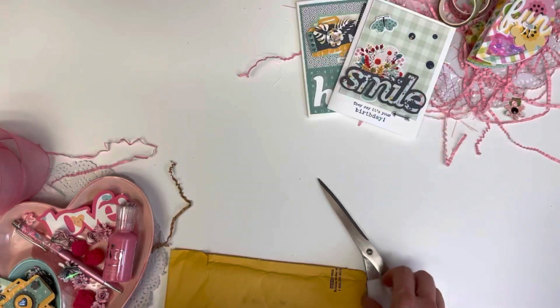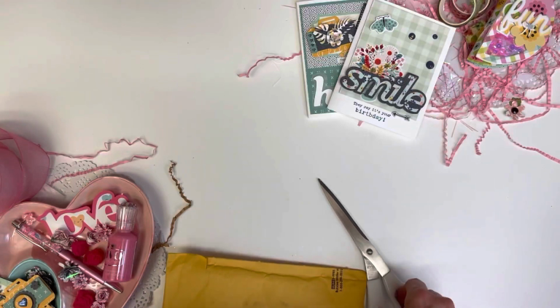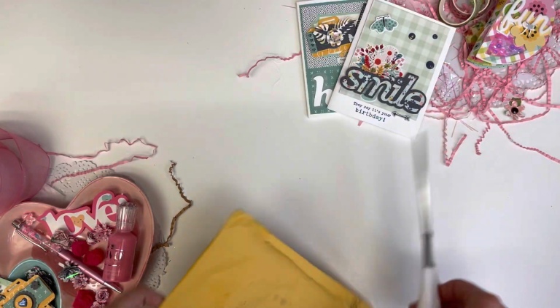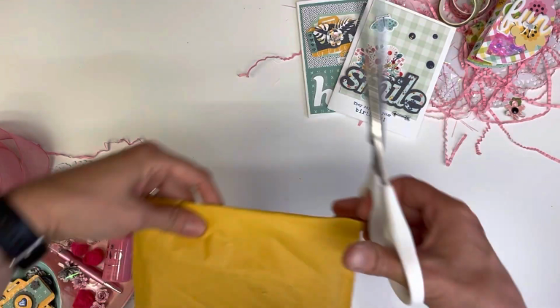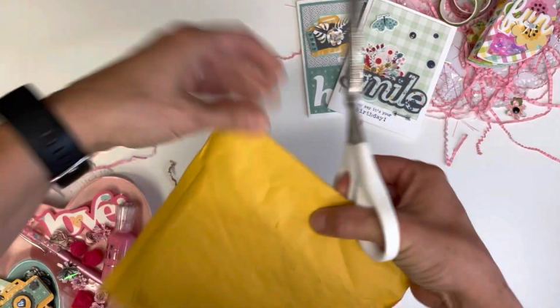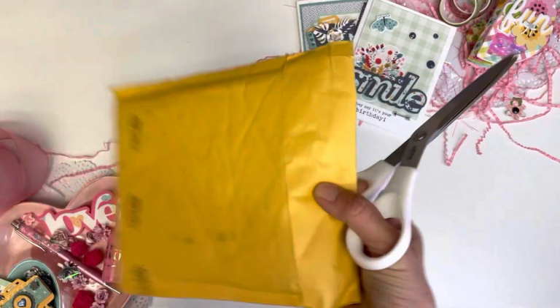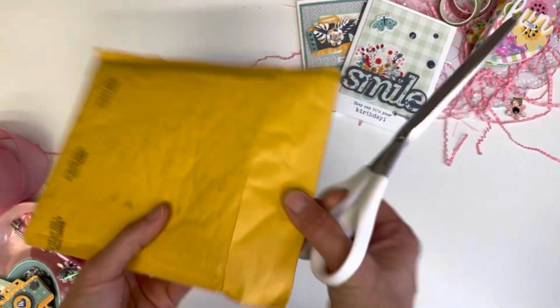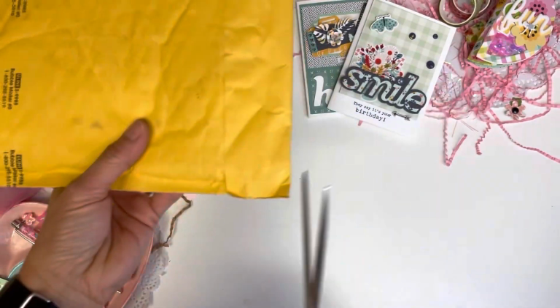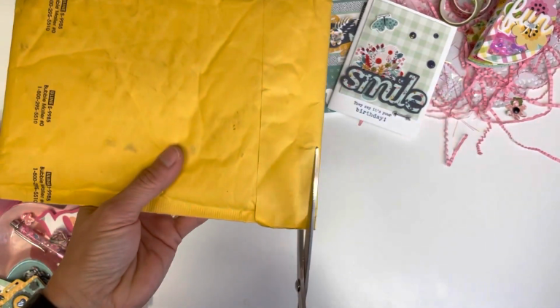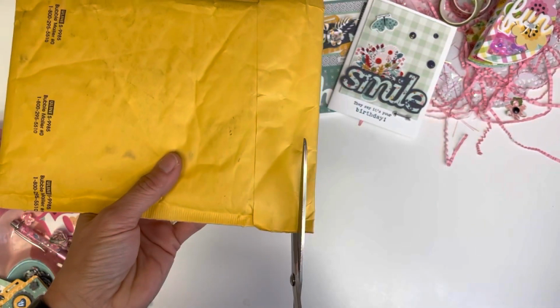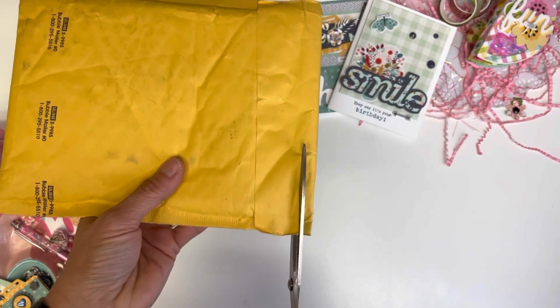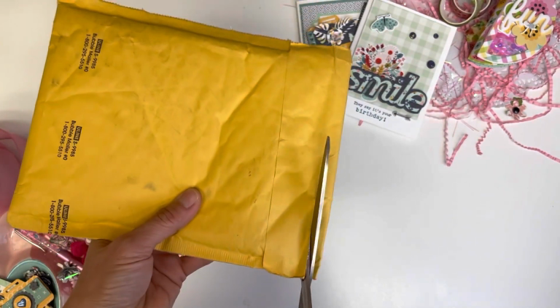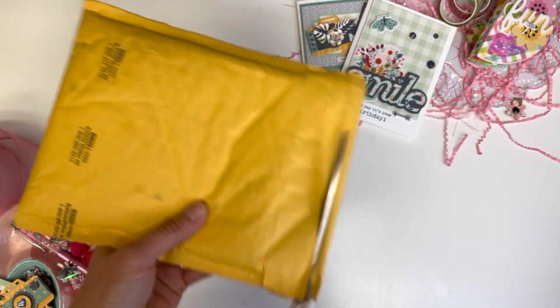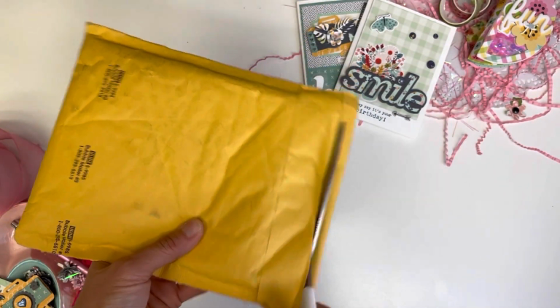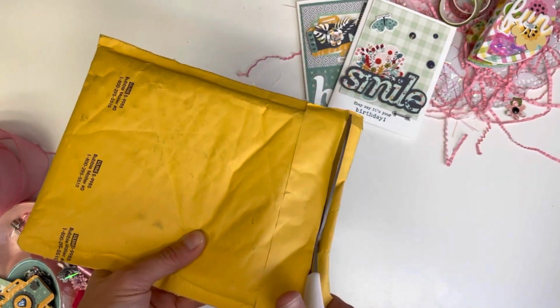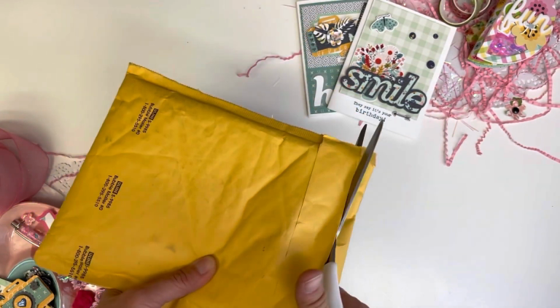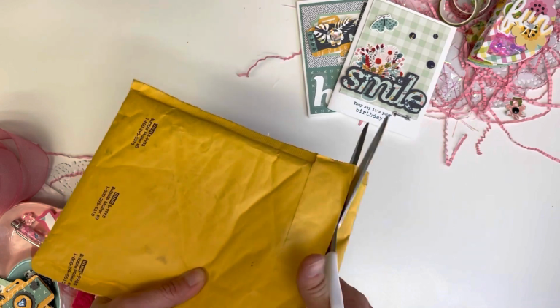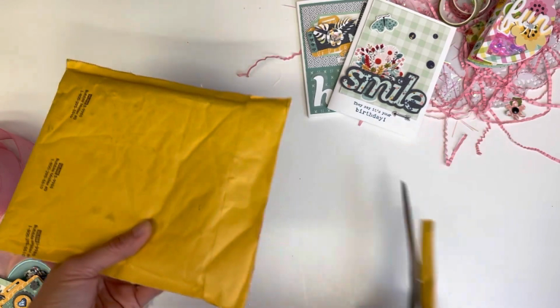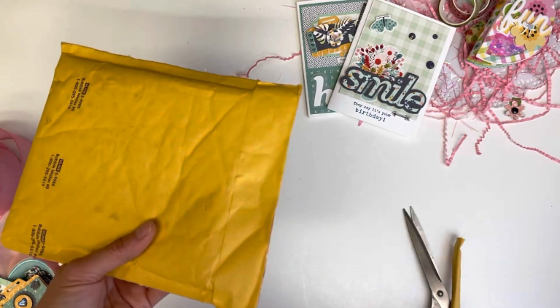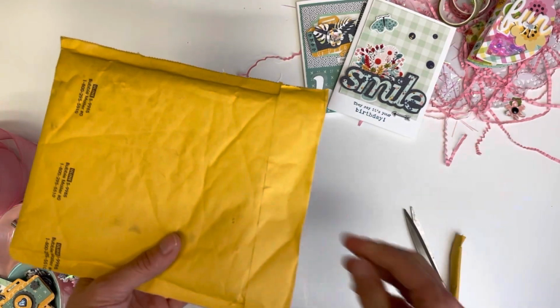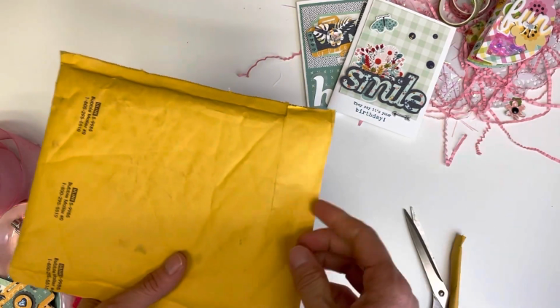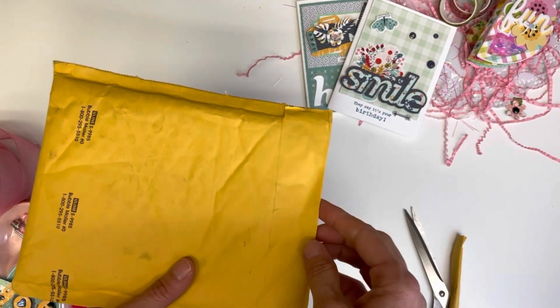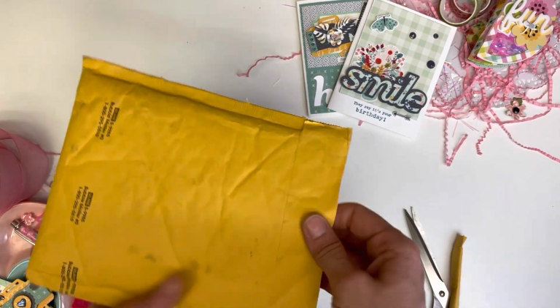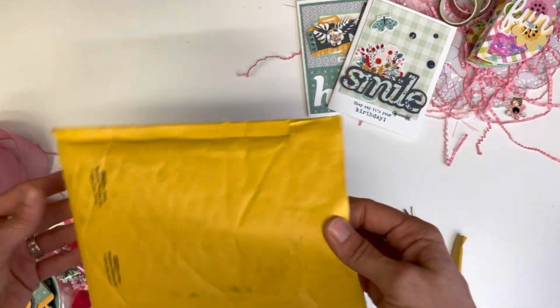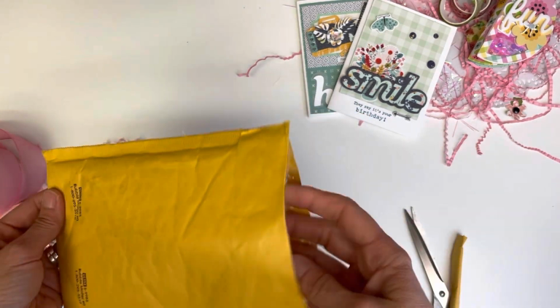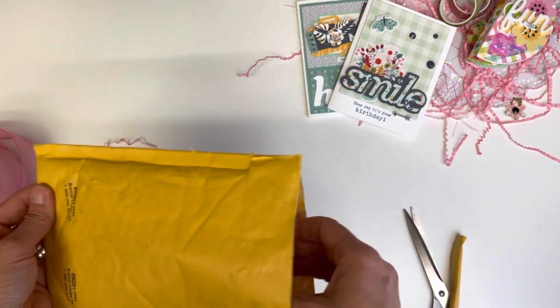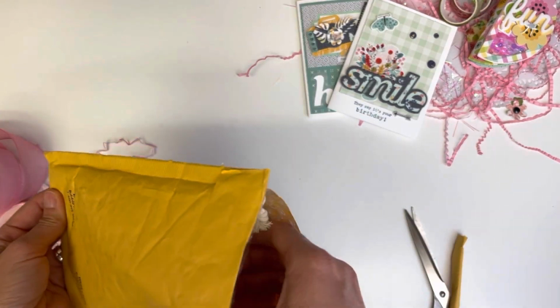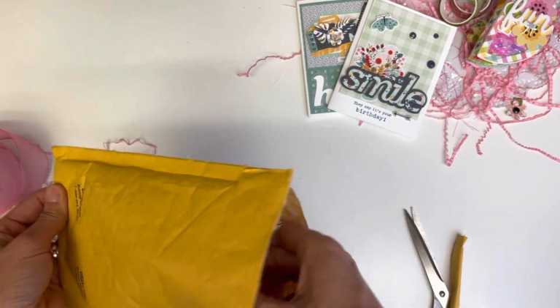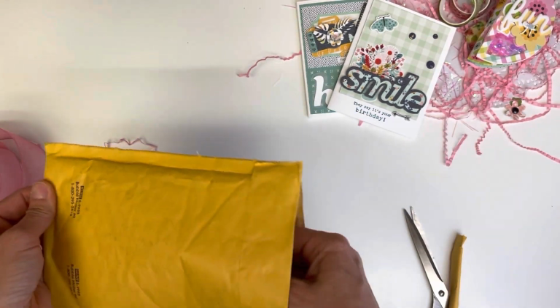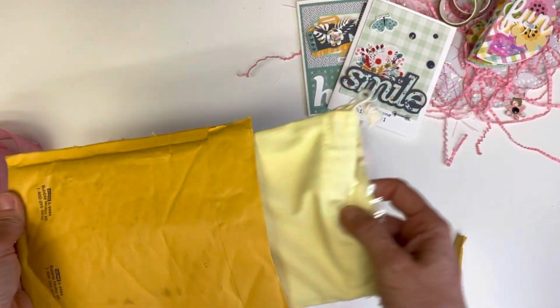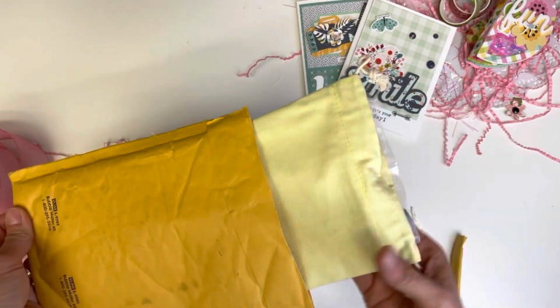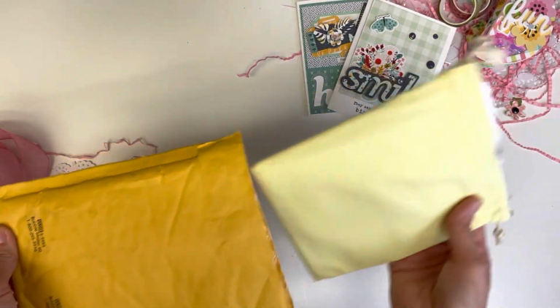Thank you for coming back to Polka Mailbox, and if you're new, welcome.